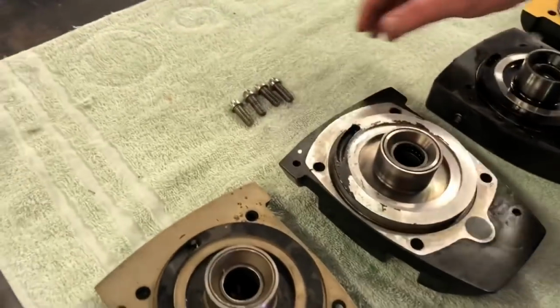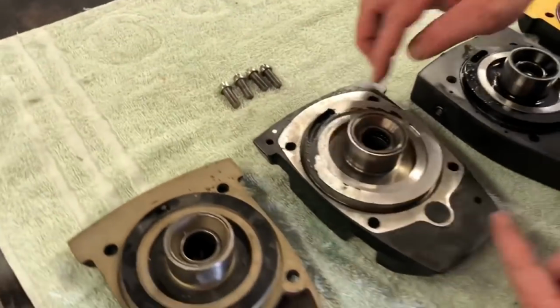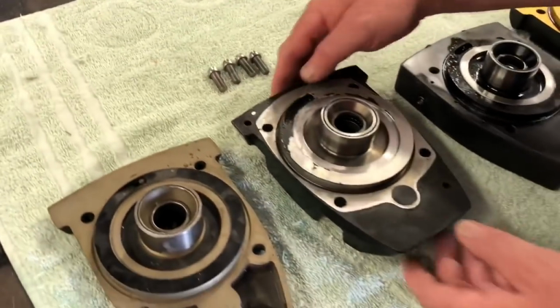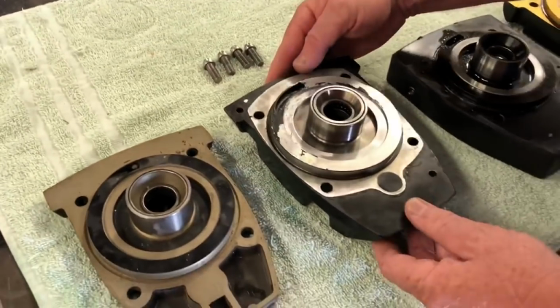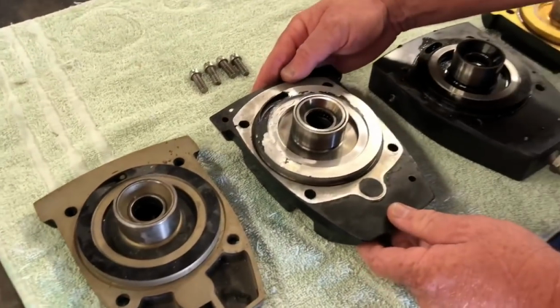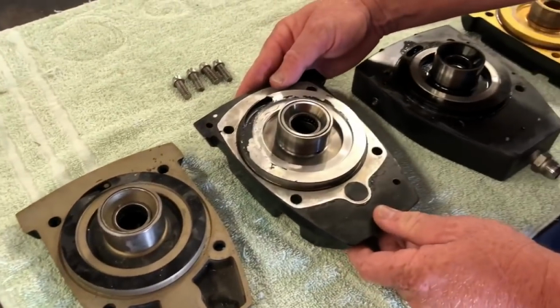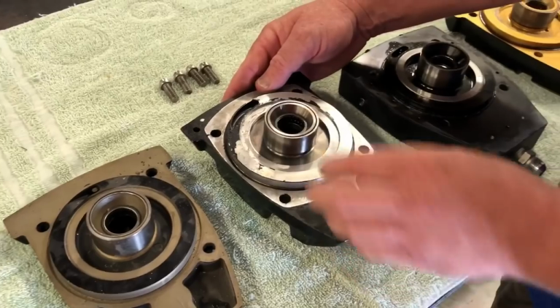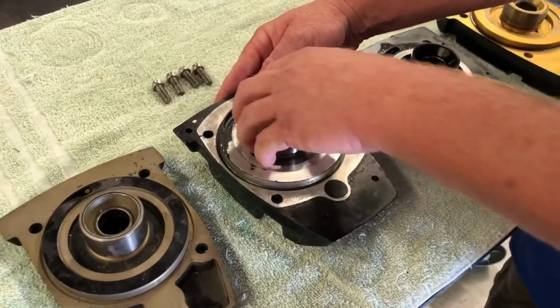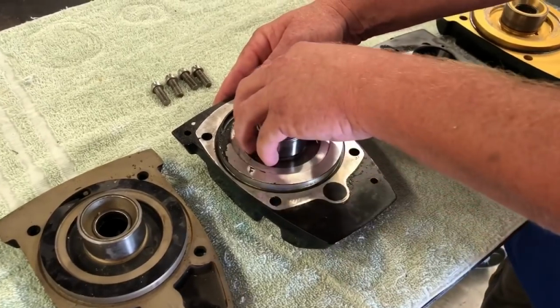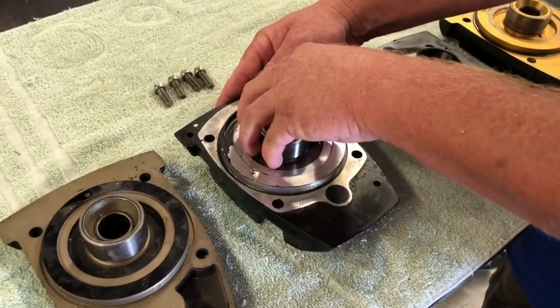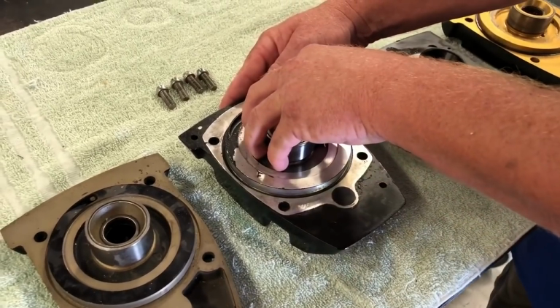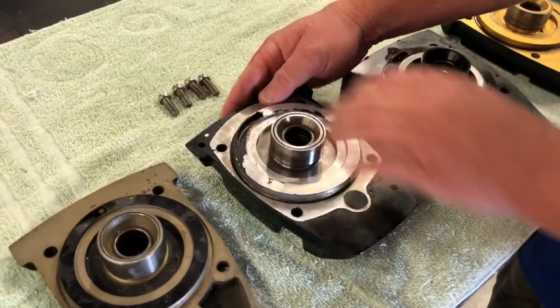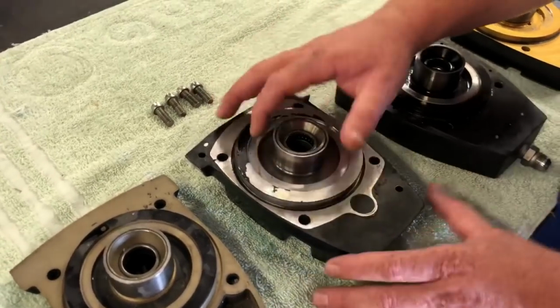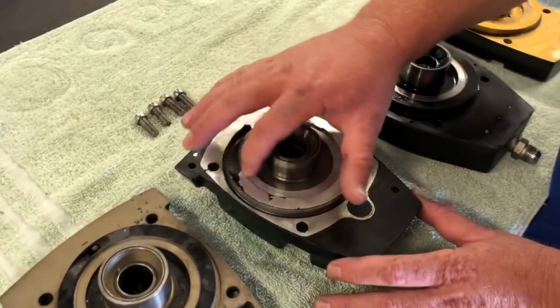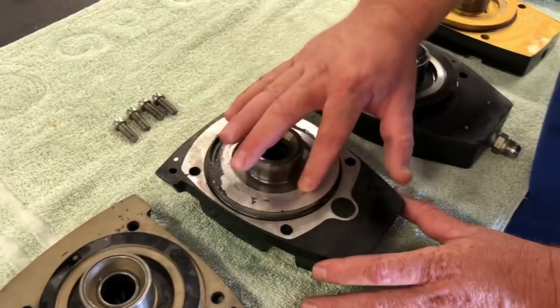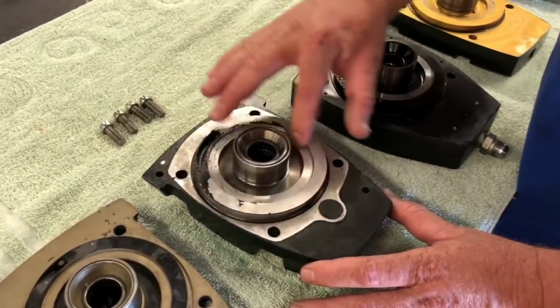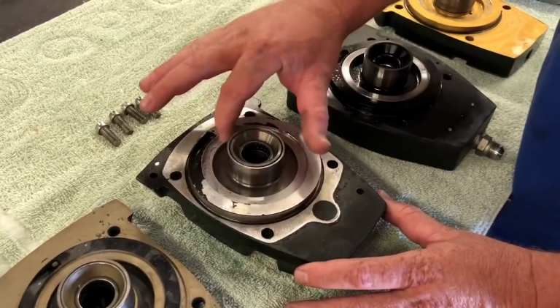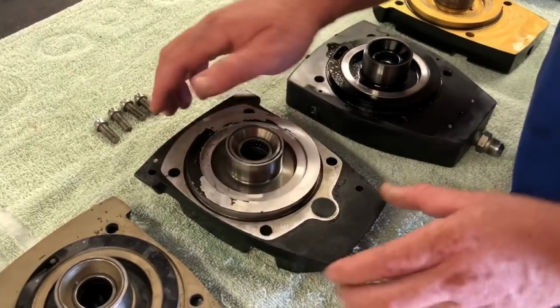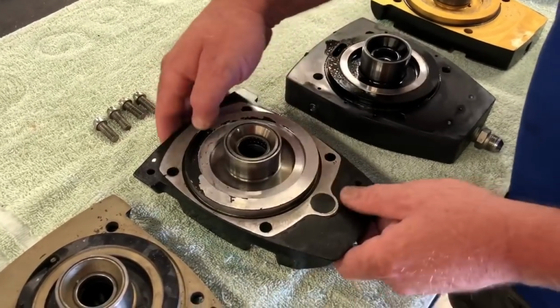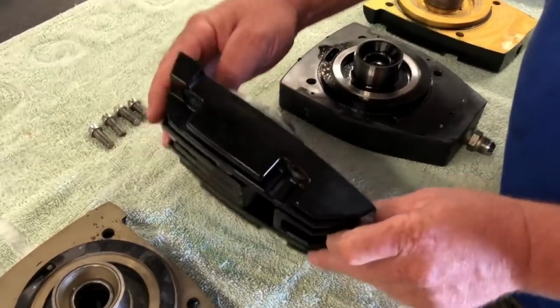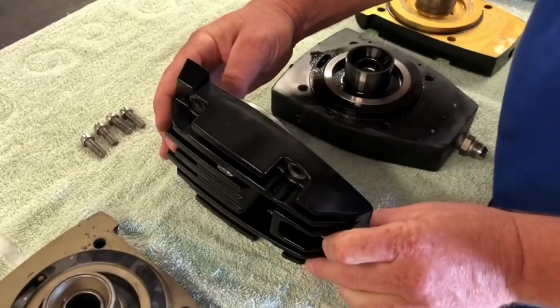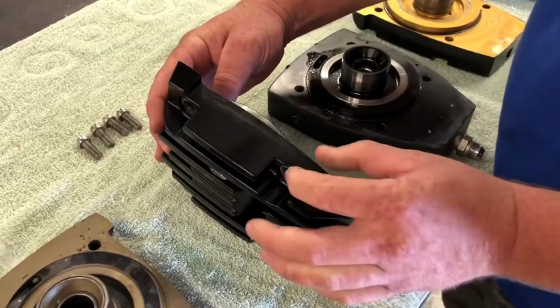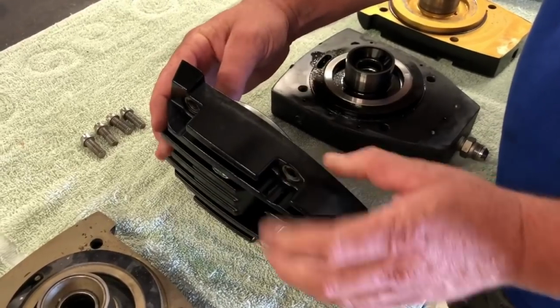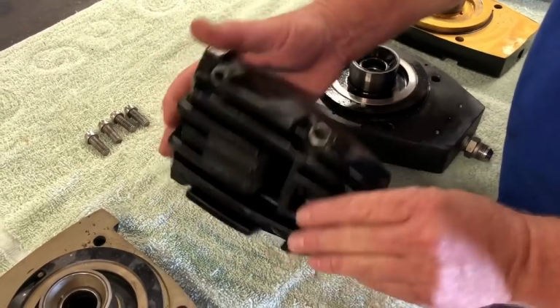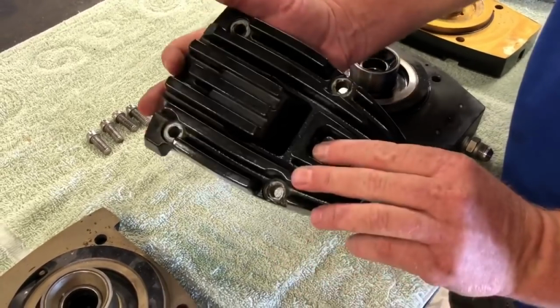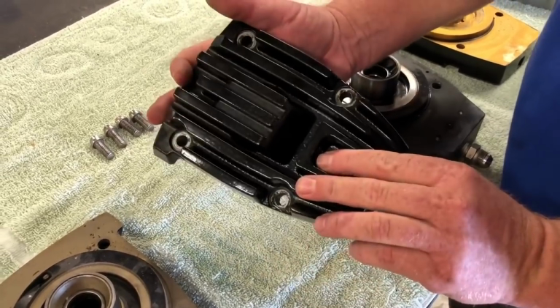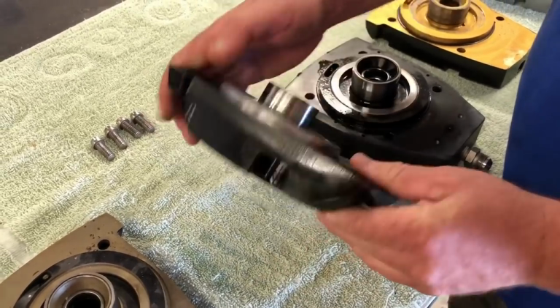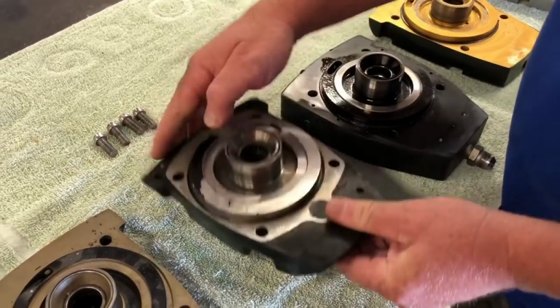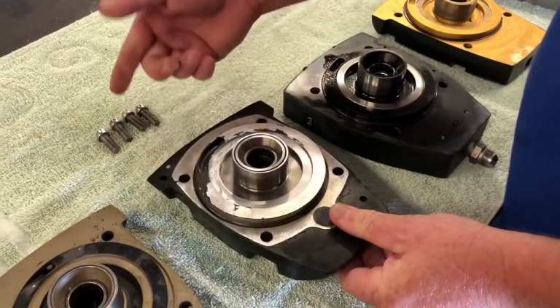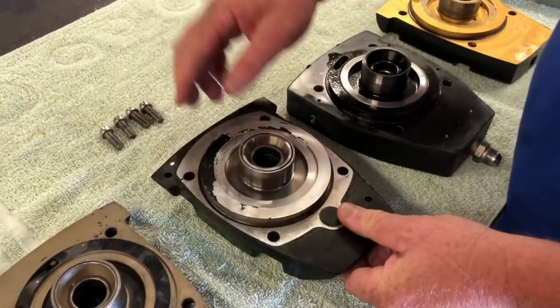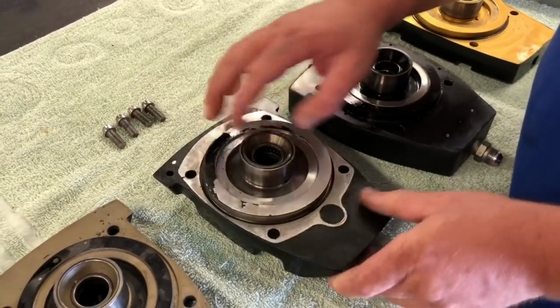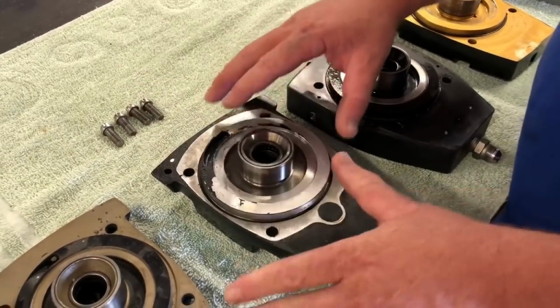Then we have the XR top cap — steel screw-in tower, but still an aluminum thrust bearing ledge, a little bit thicker flange, still 3/8 bolts. A little bit better.